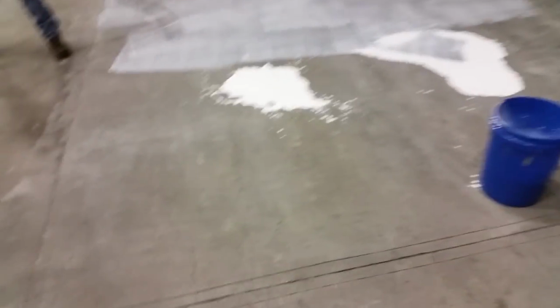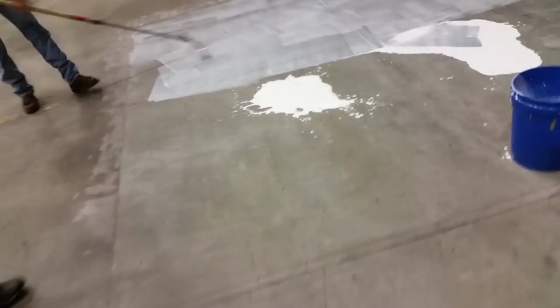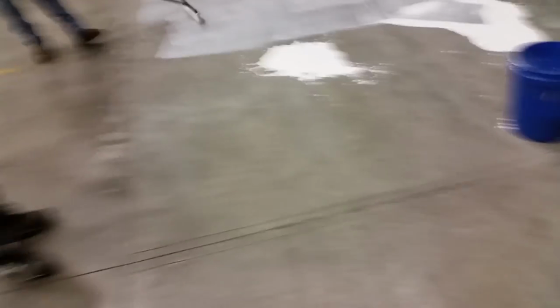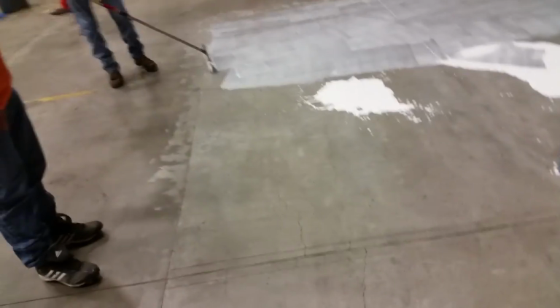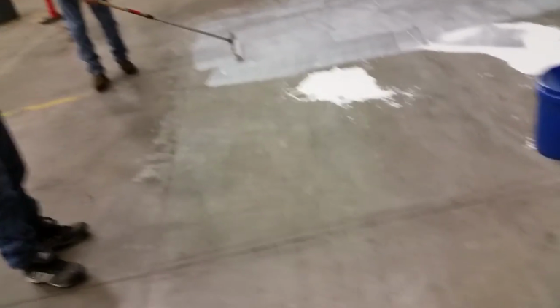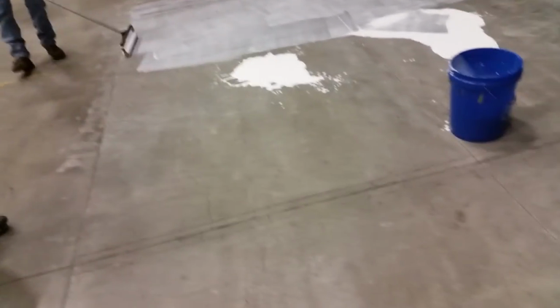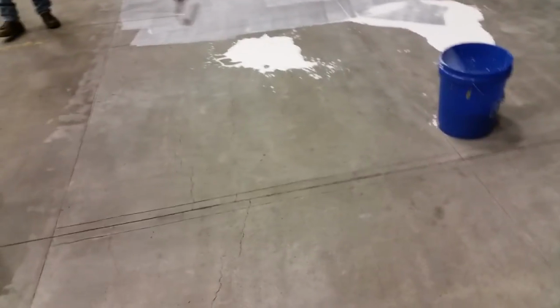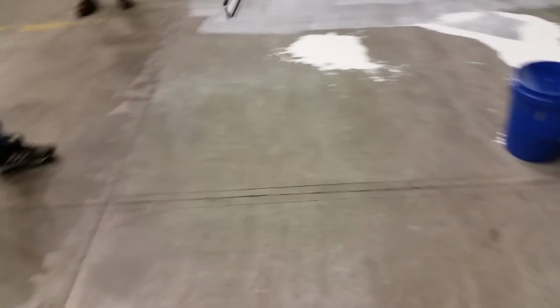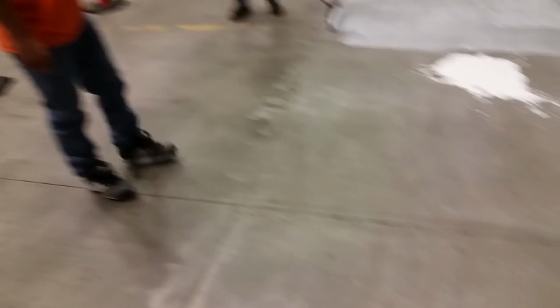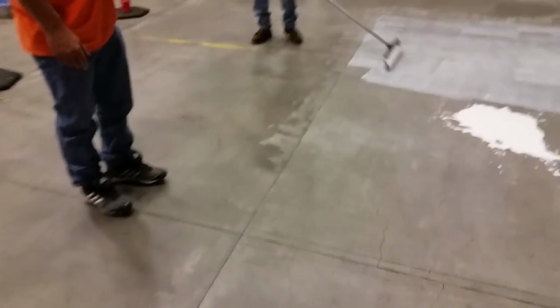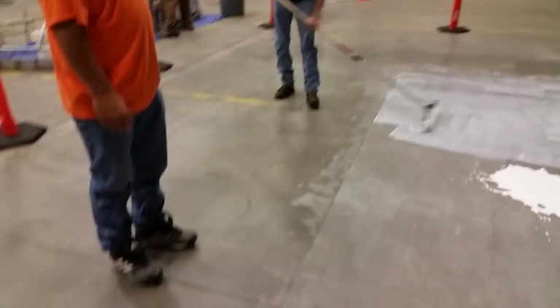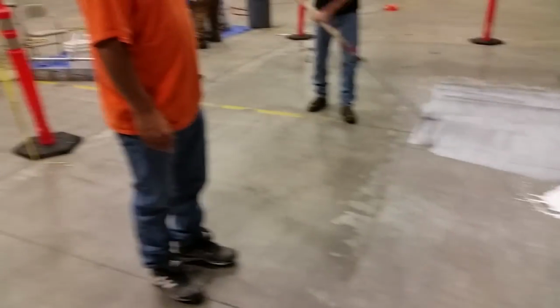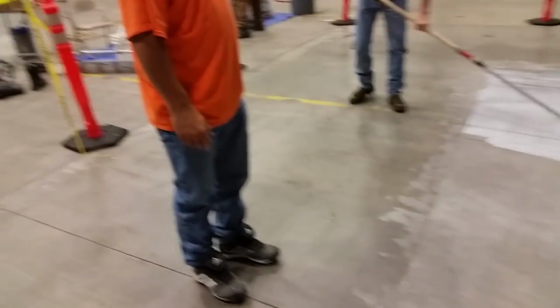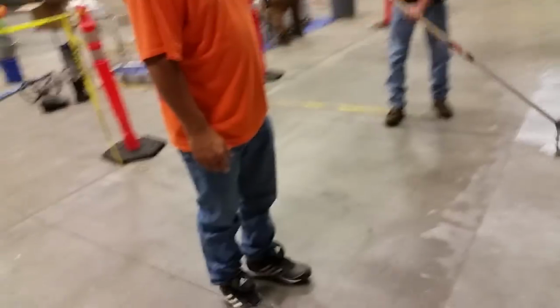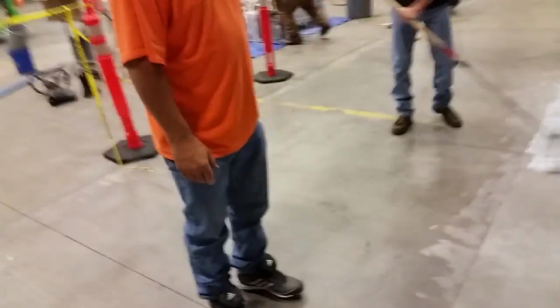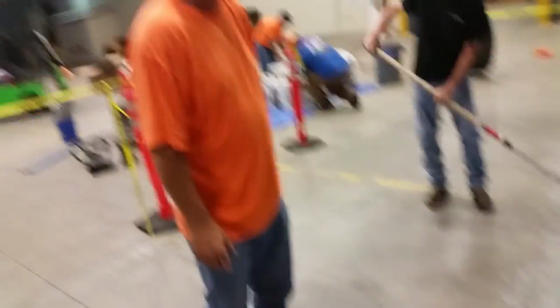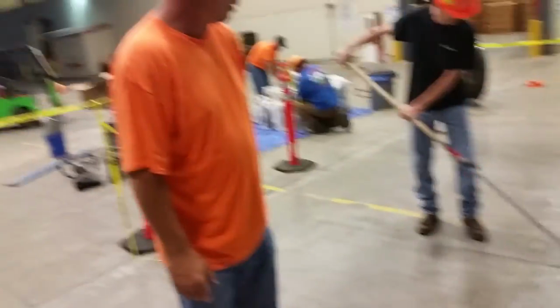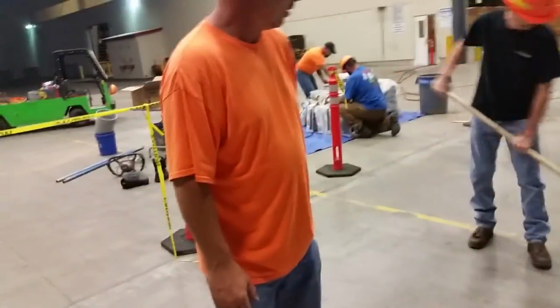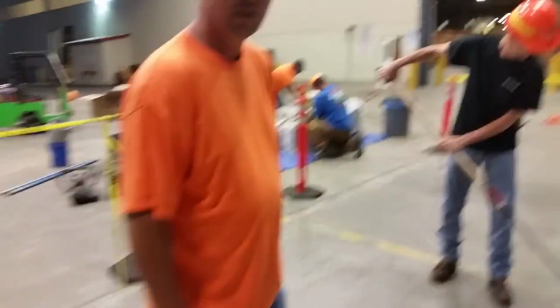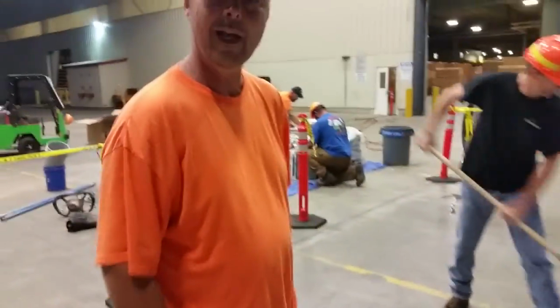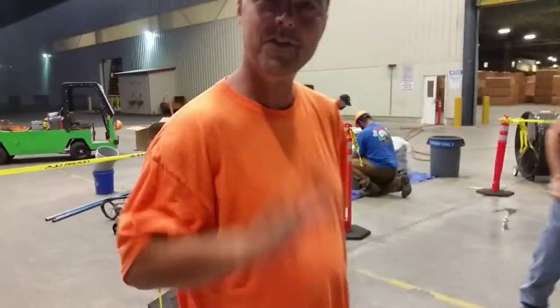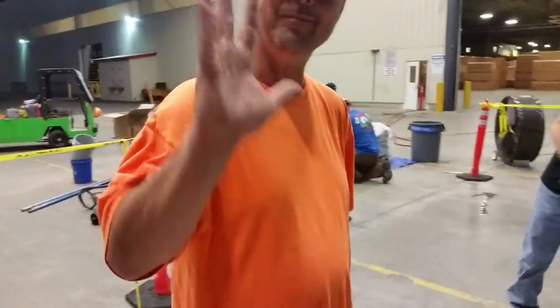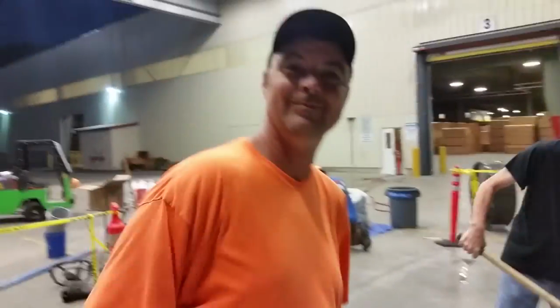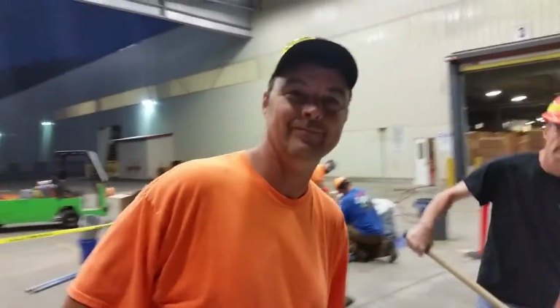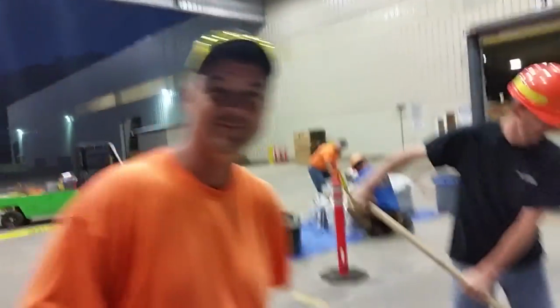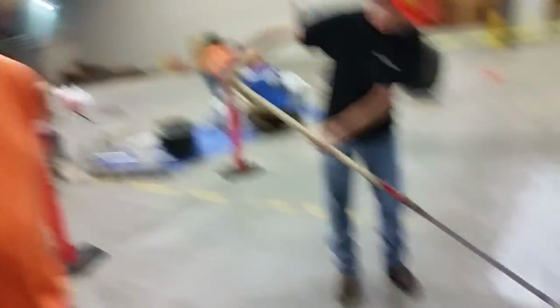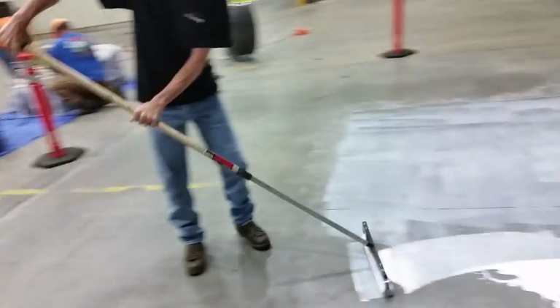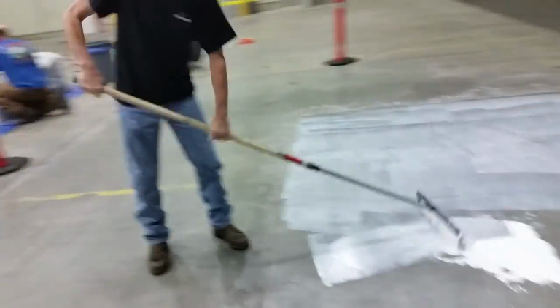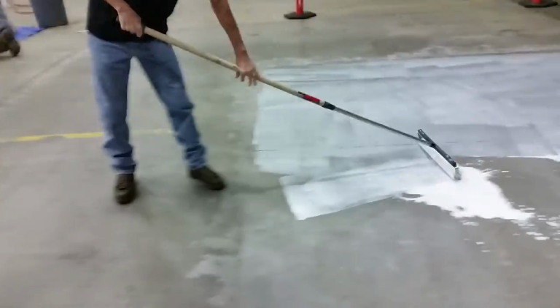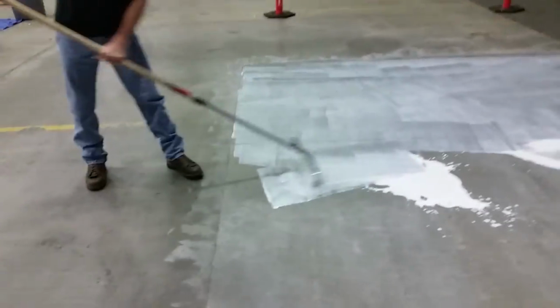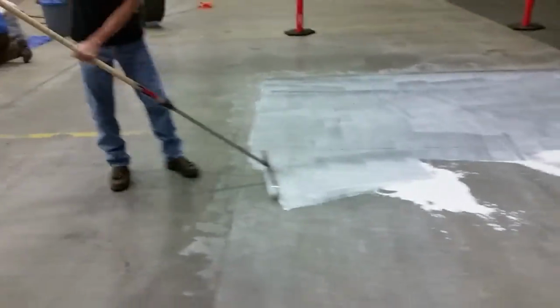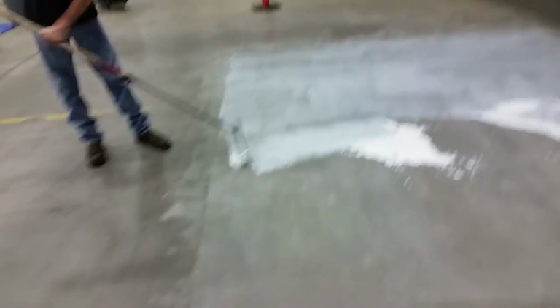Hello, it's Brandon Rapolo with Fairchild Protective Coatings. I'm with Lane with Creative Concrete Design. Say hi, Lane. Hi, how's it going? And we're at Roseburg Lumber Products.